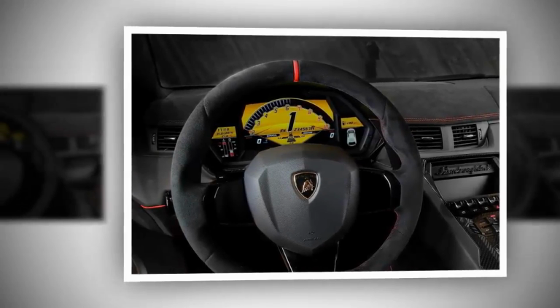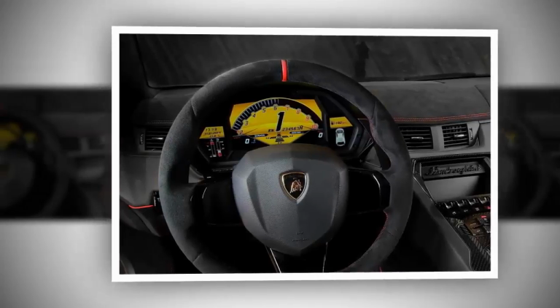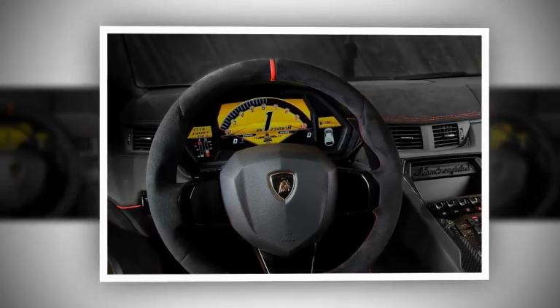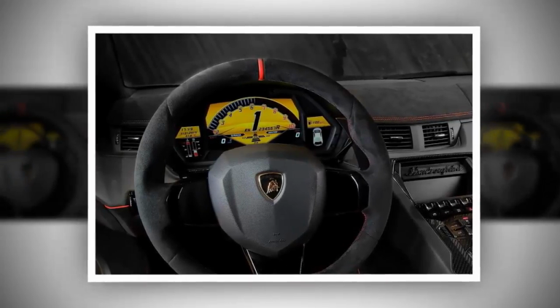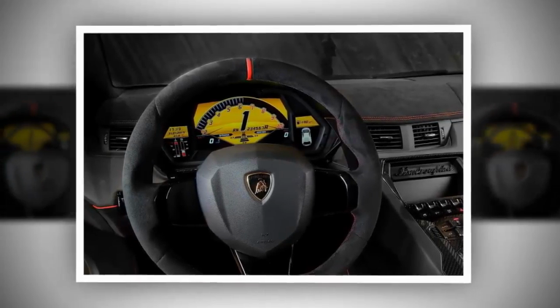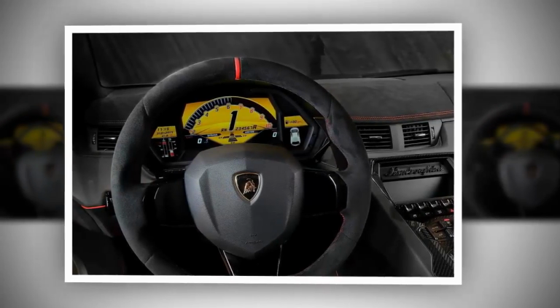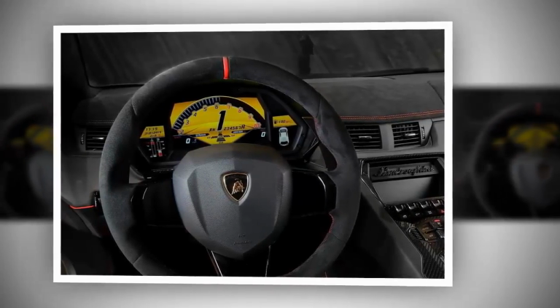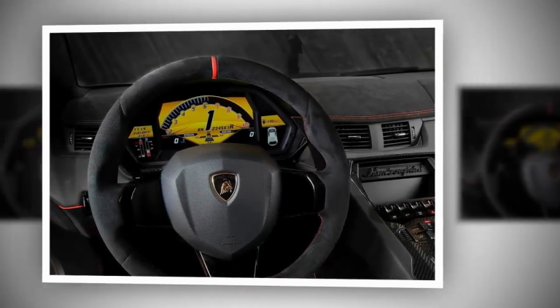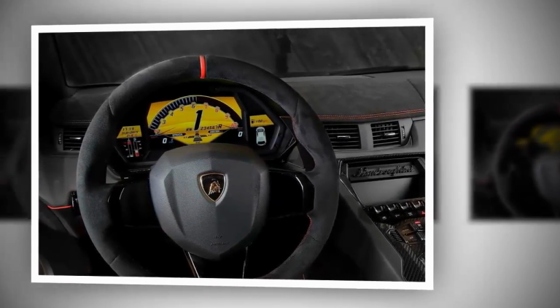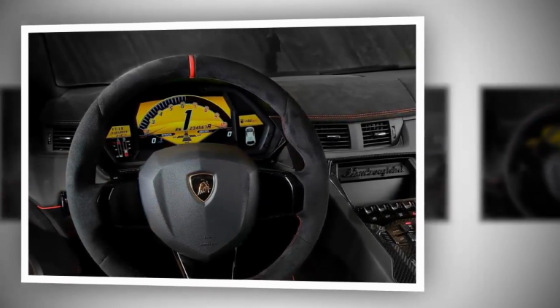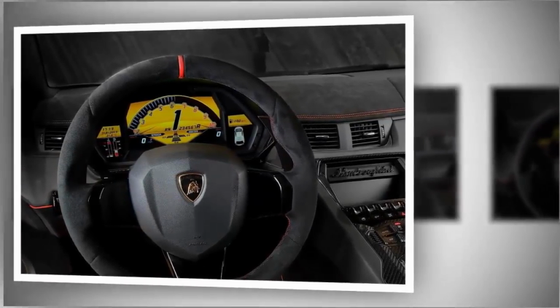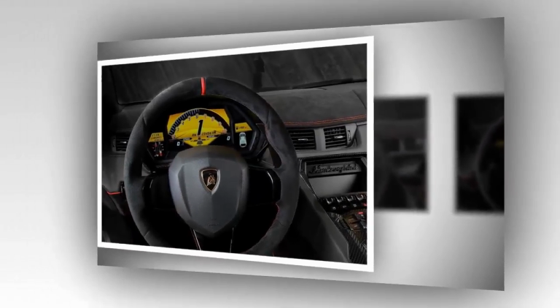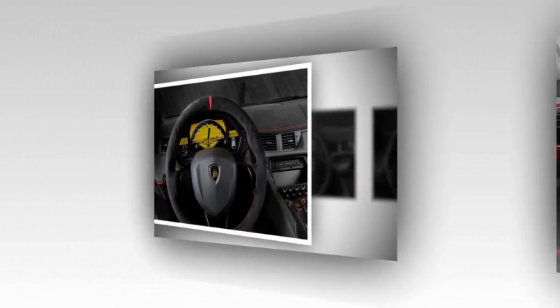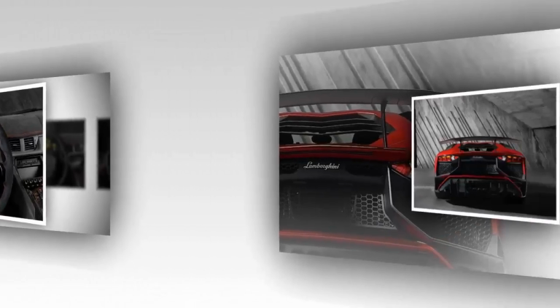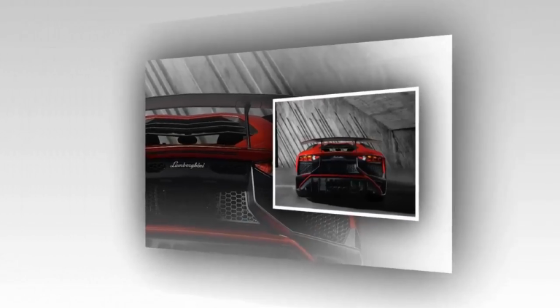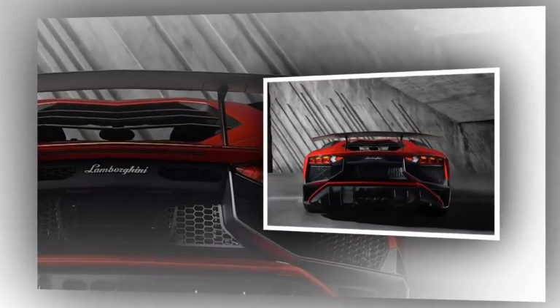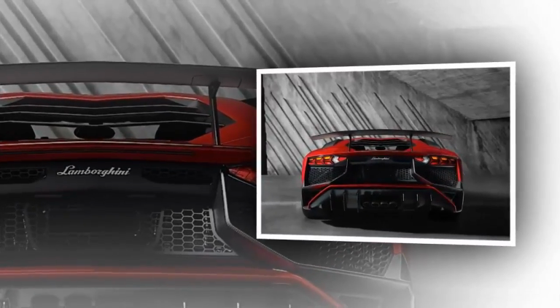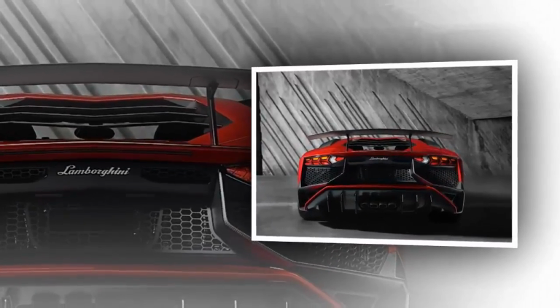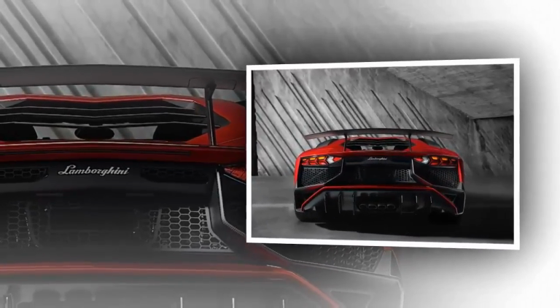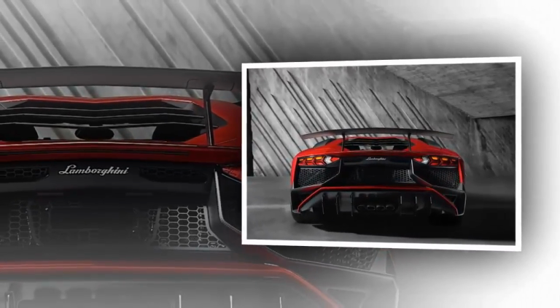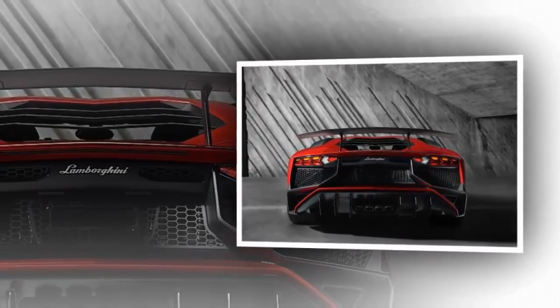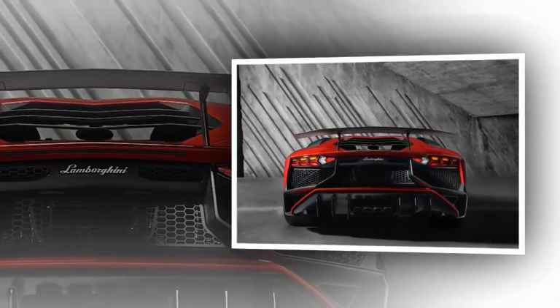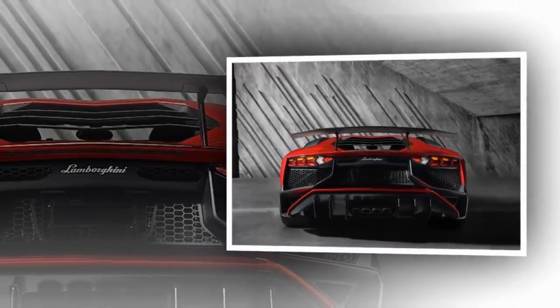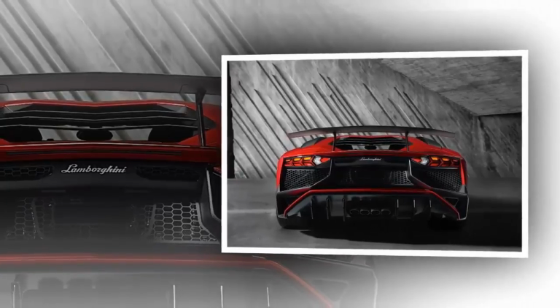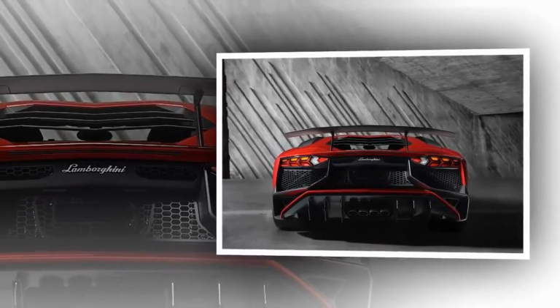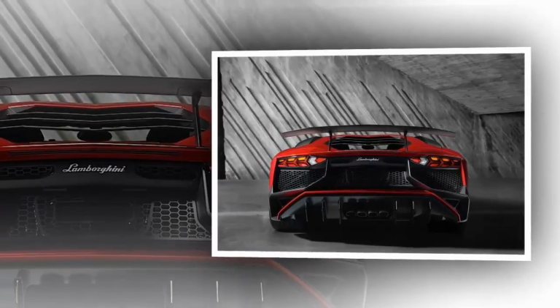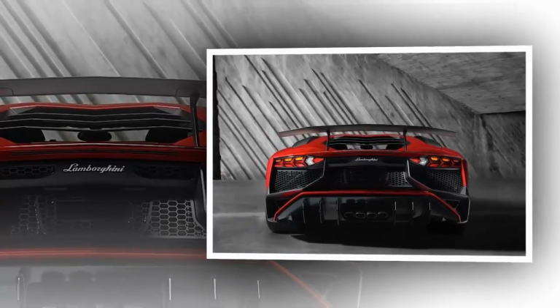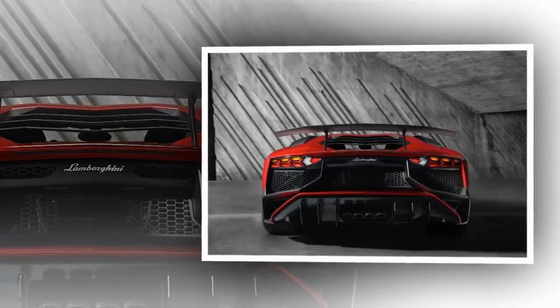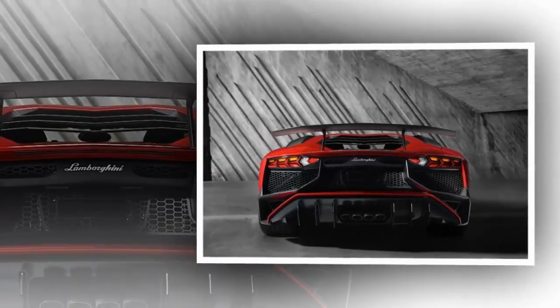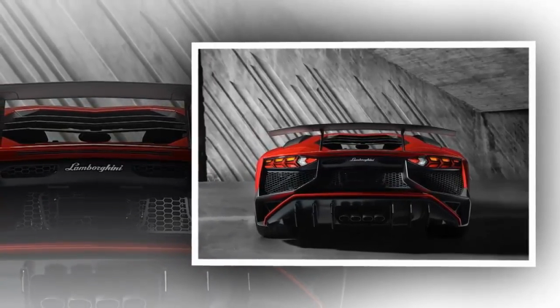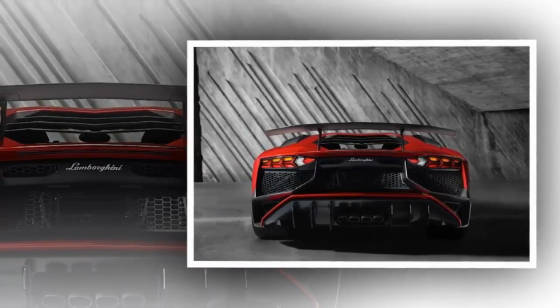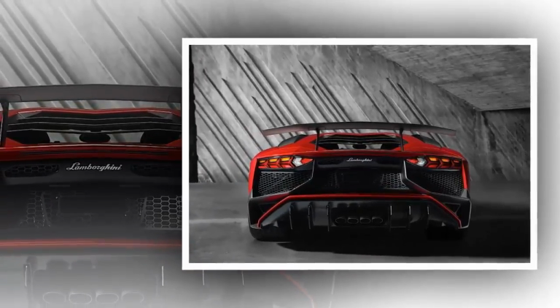Aerodynamics have been improved by 150% in terms of efficiency, and downforce is 170% higher over the standard Aventador. On the inside, the super-veloce looks more like a Le Mans prototype than like a road car.